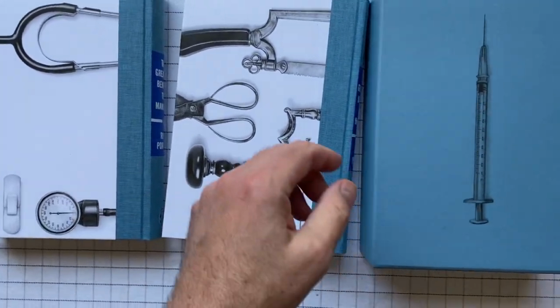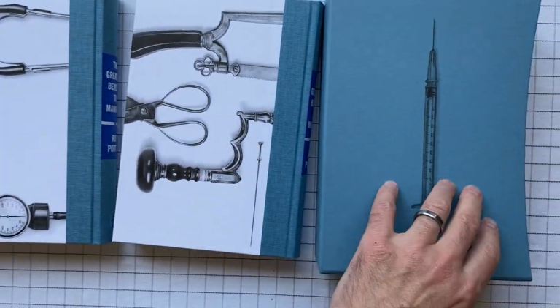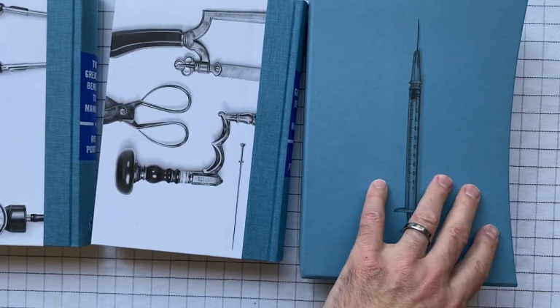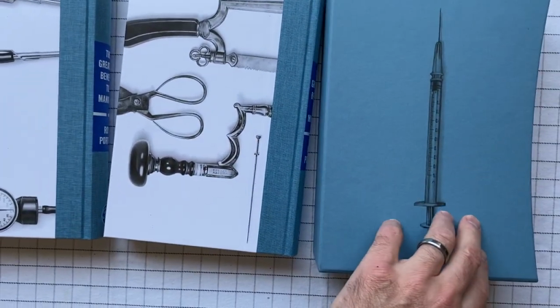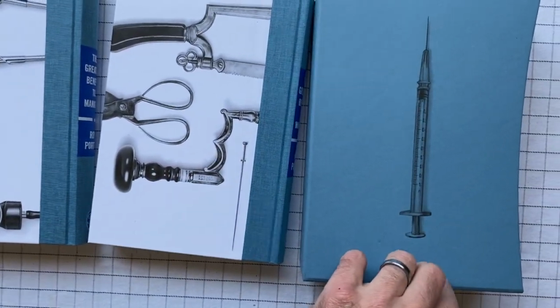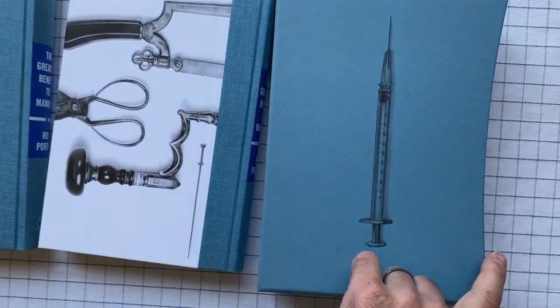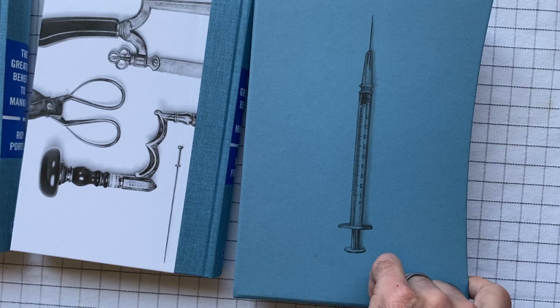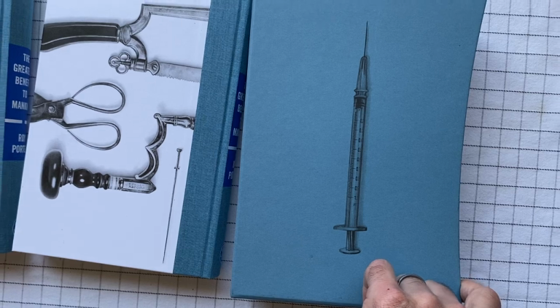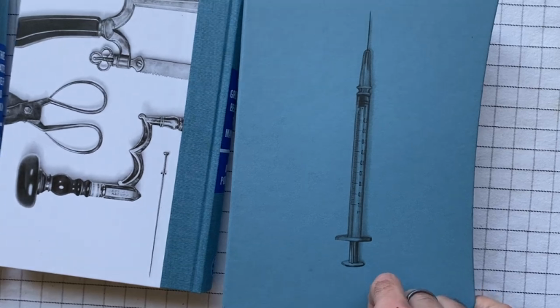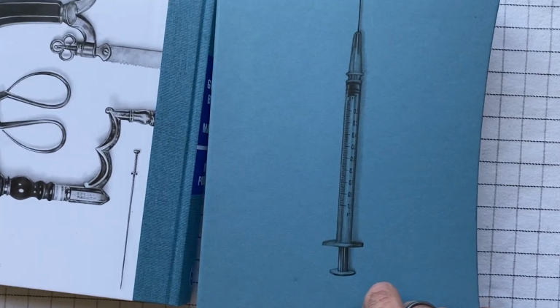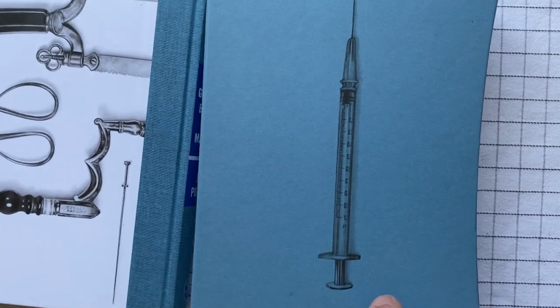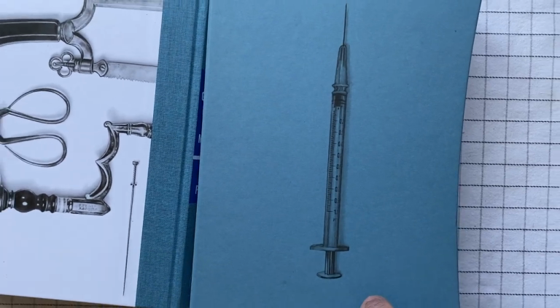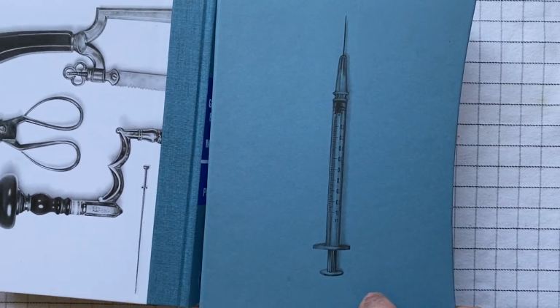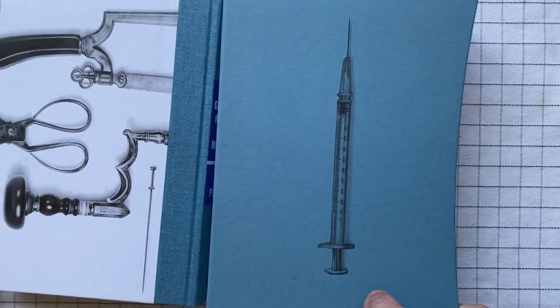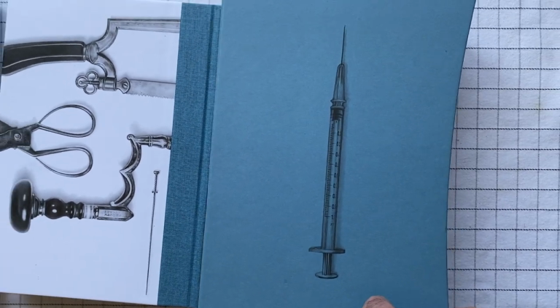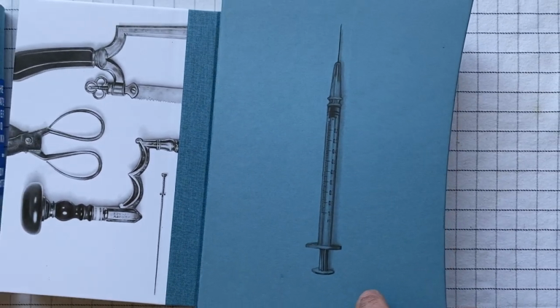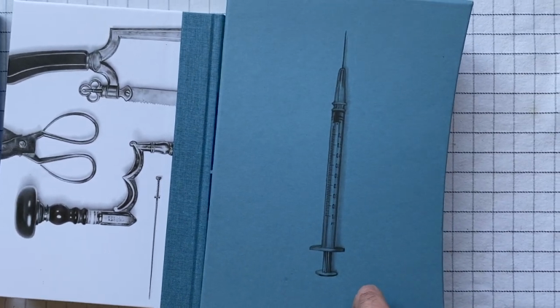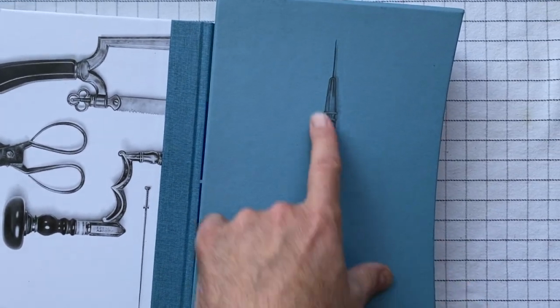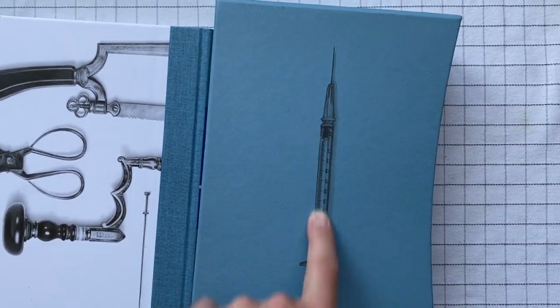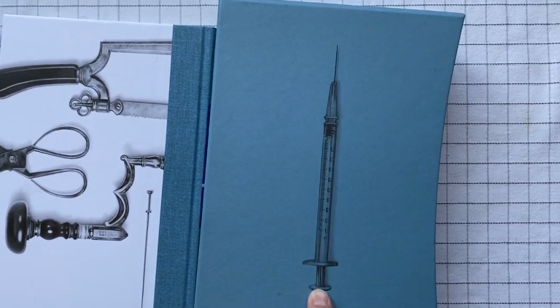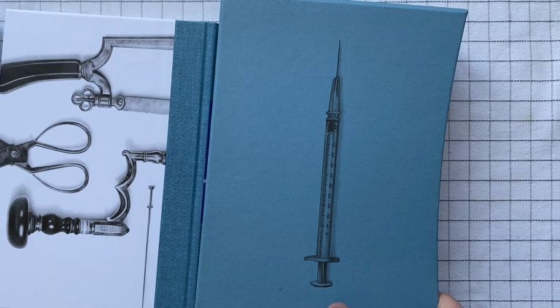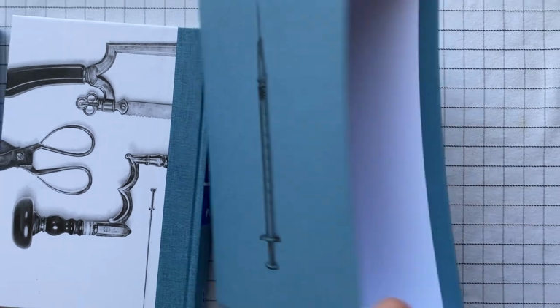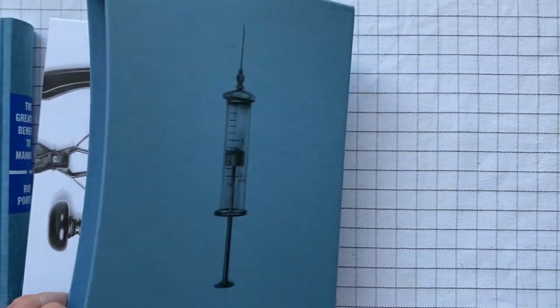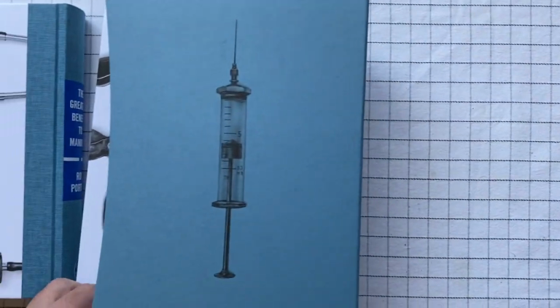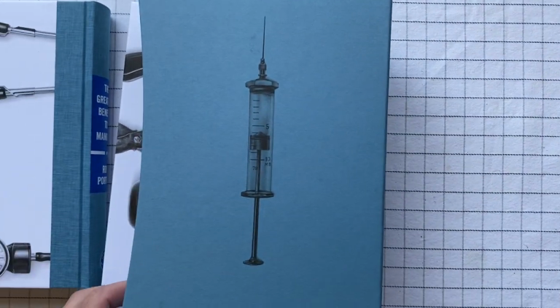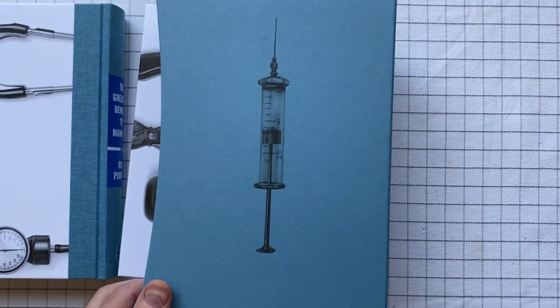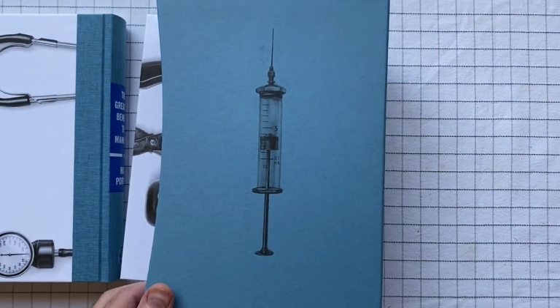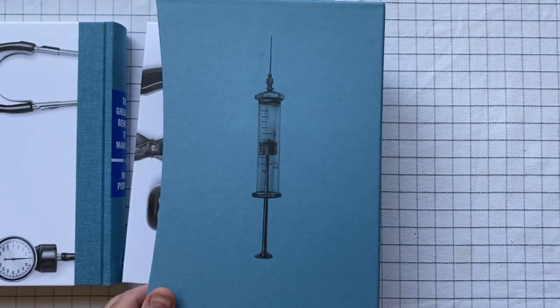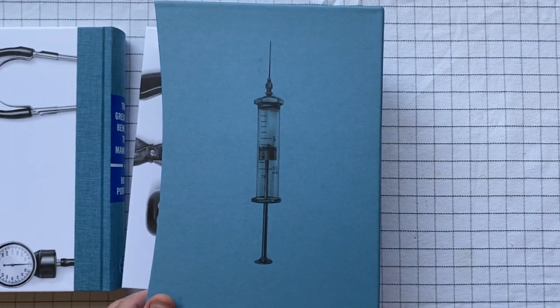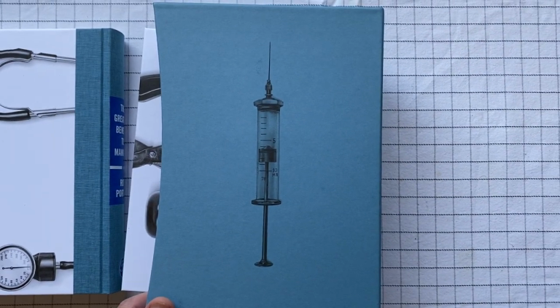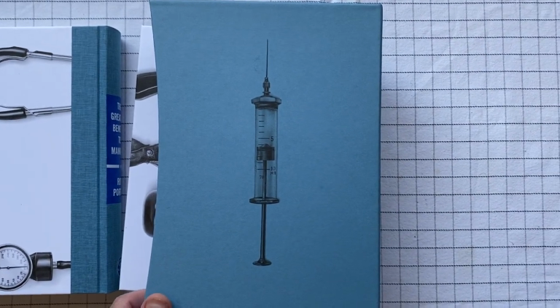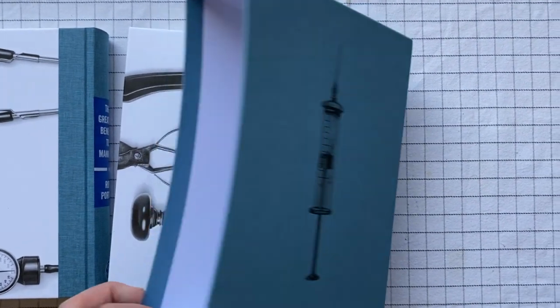The slipcover itself also has an illustration of a needle — well, not just the needle but the whole shebang. I'm not sure what we call it, and then here's another one on the other side.